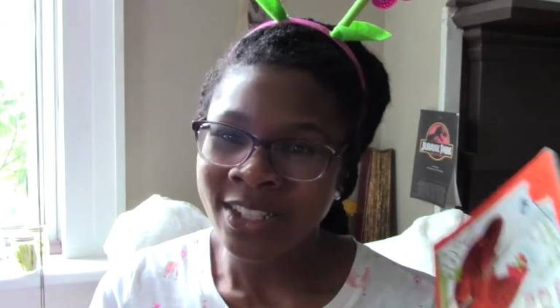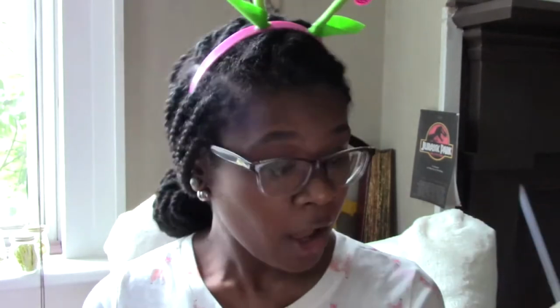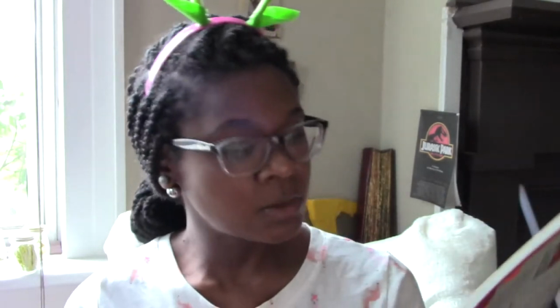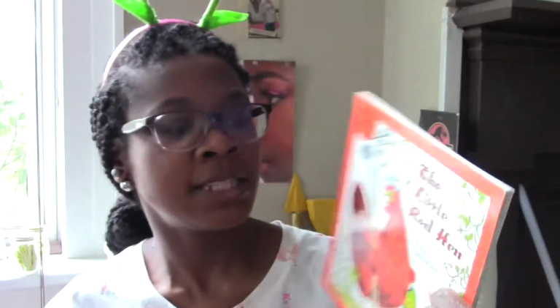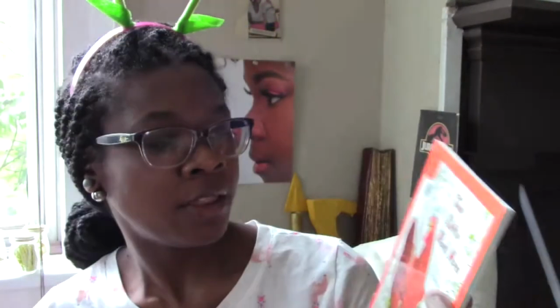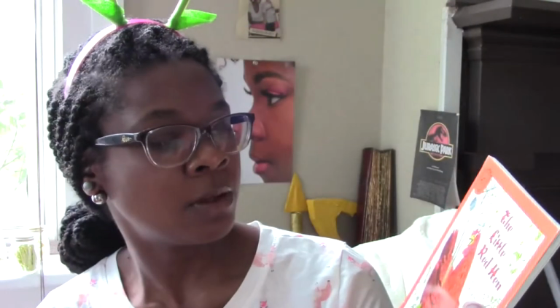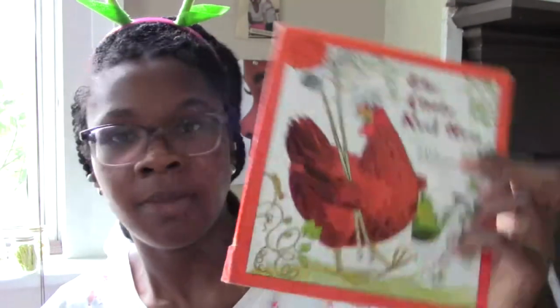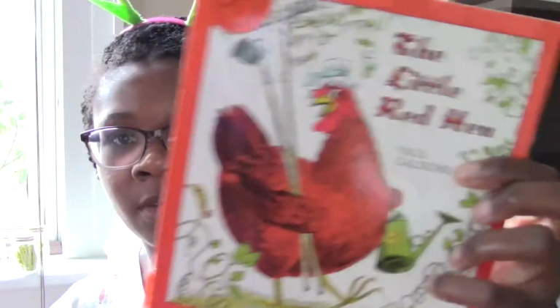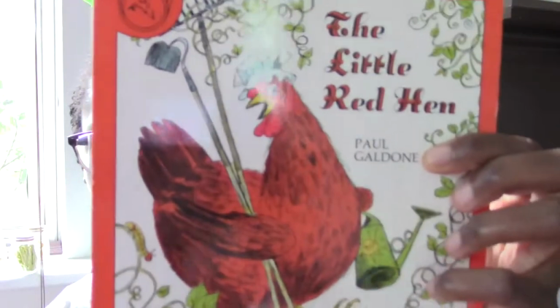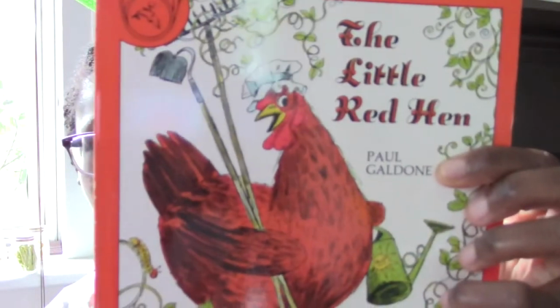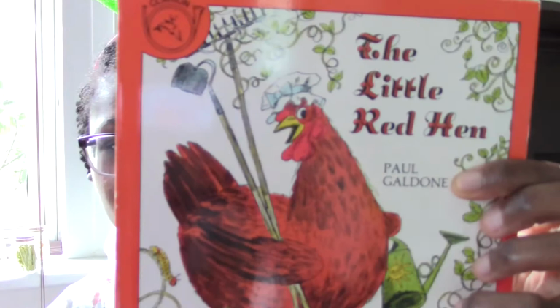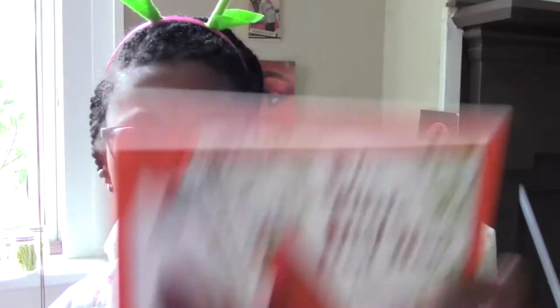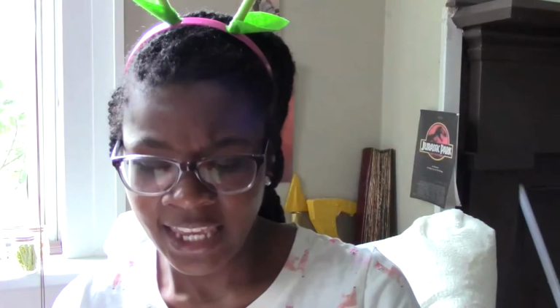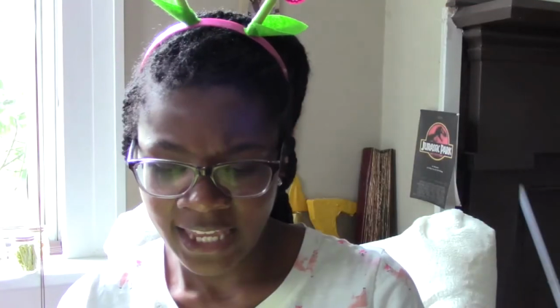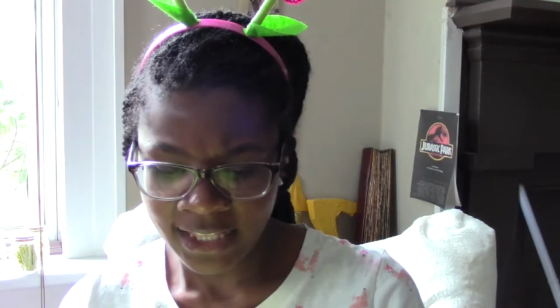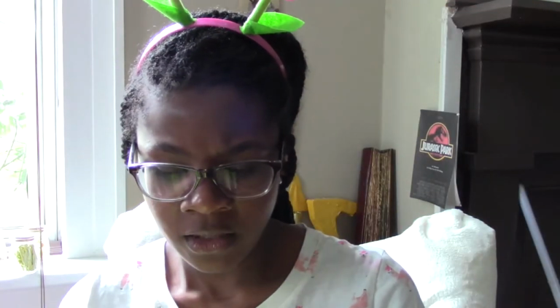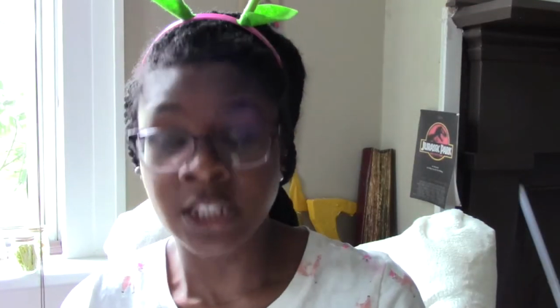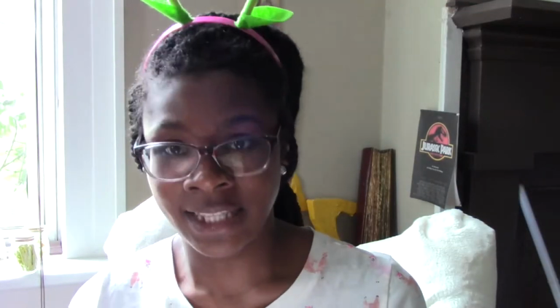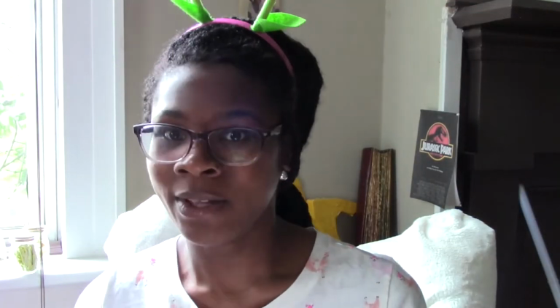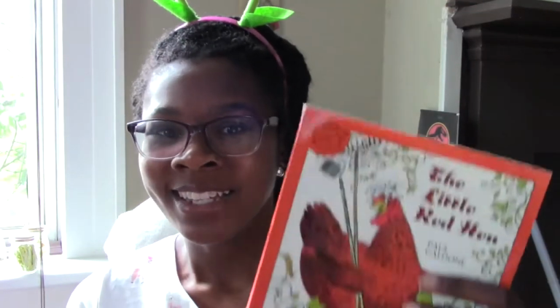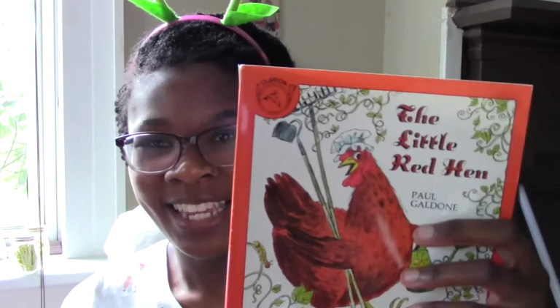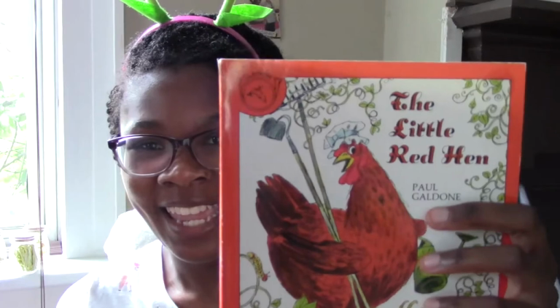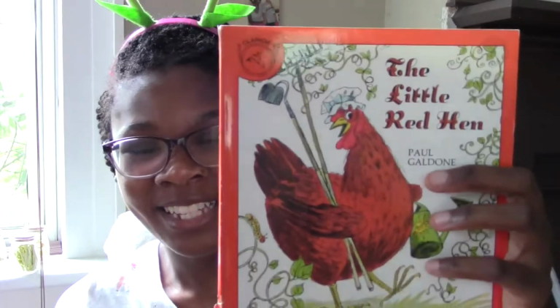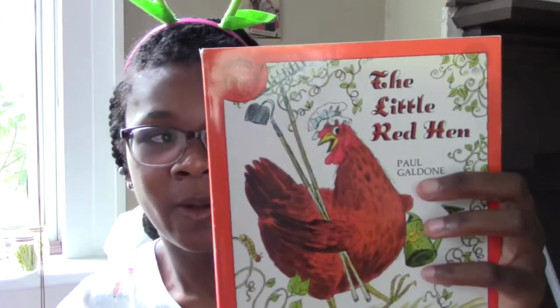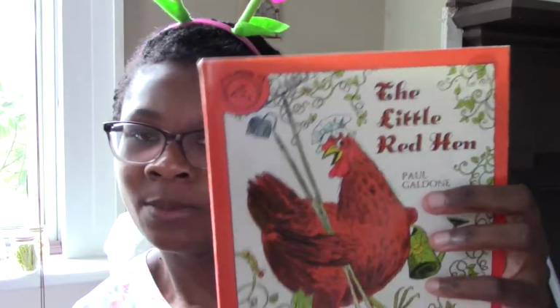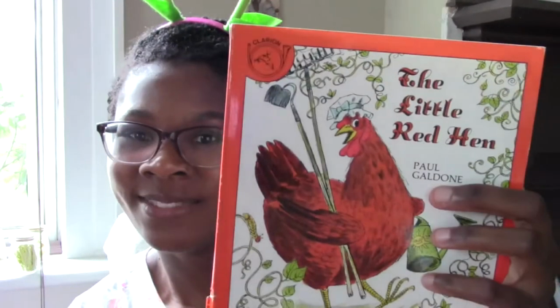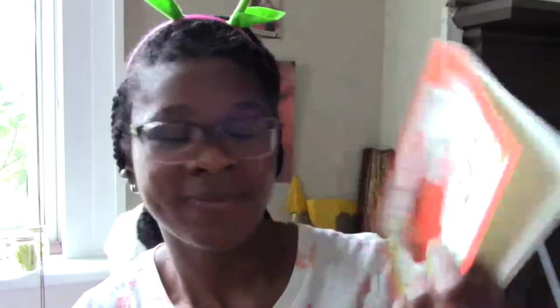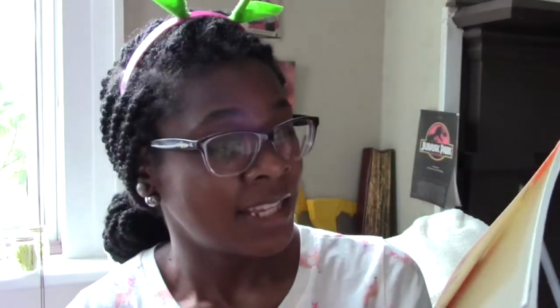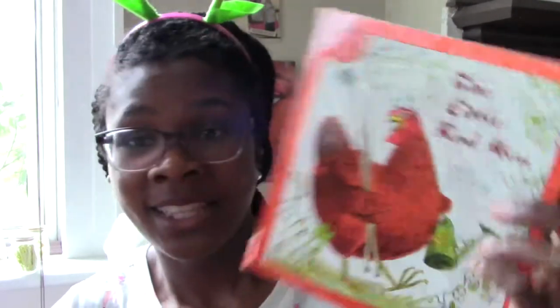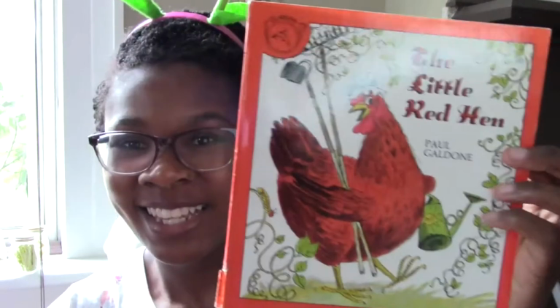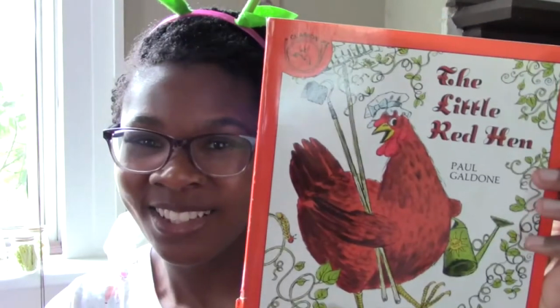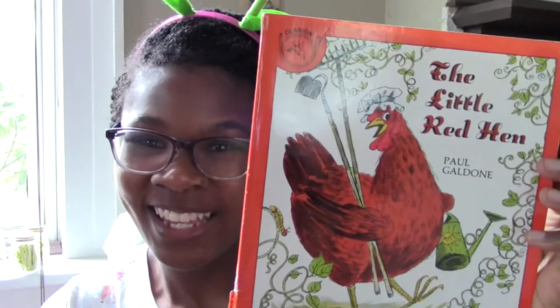We are going to read it! This one's written by the same author as the book we read on Monday — it's written by Paul Galdon. And this one is an AR book, so you can take an AR test on this book. So this is The Little Red Hen.